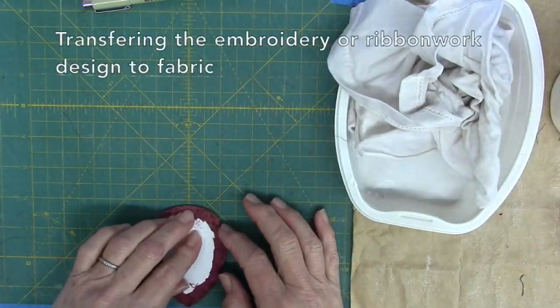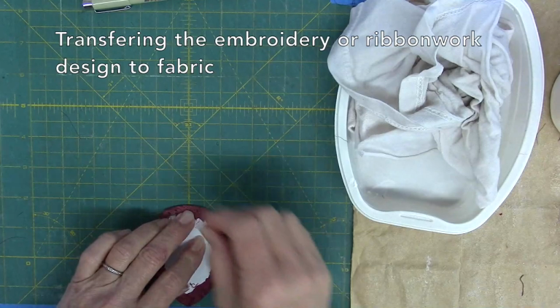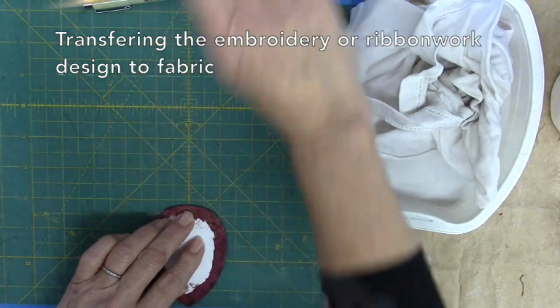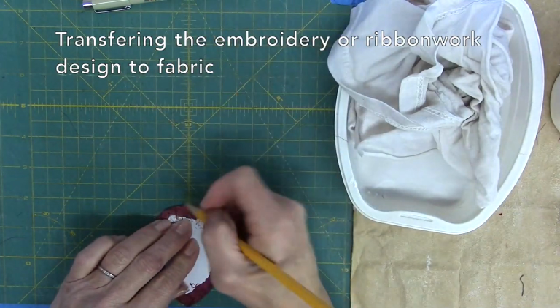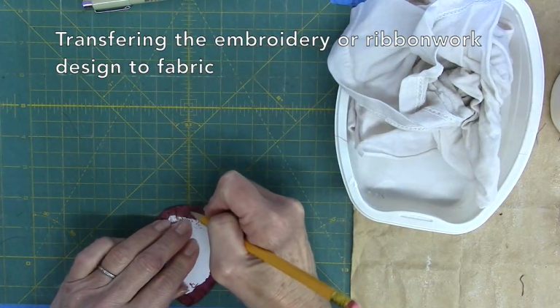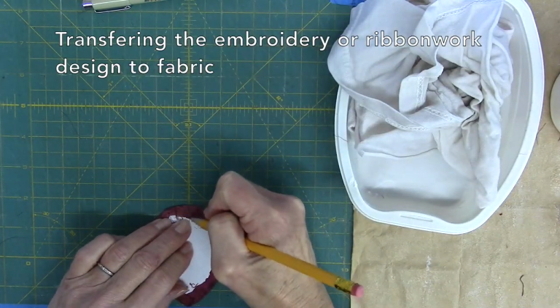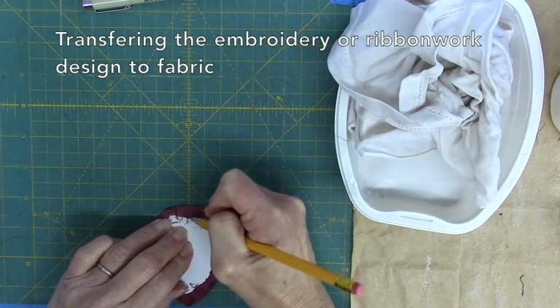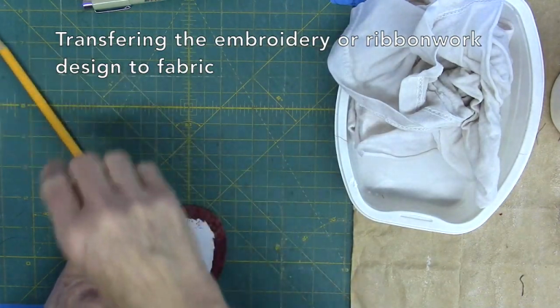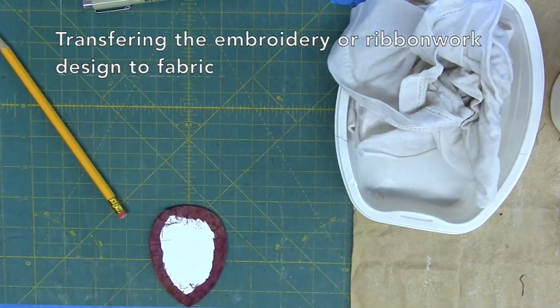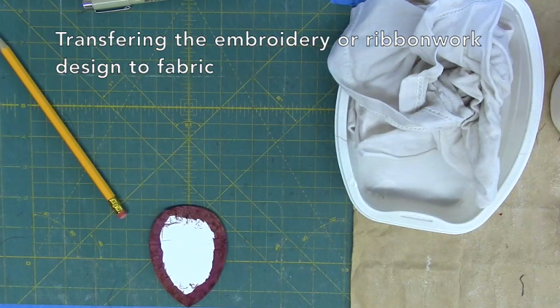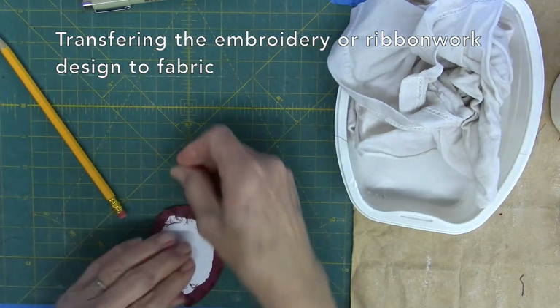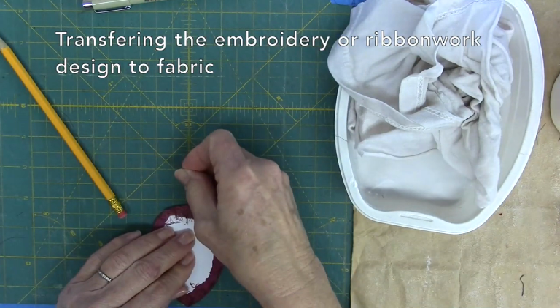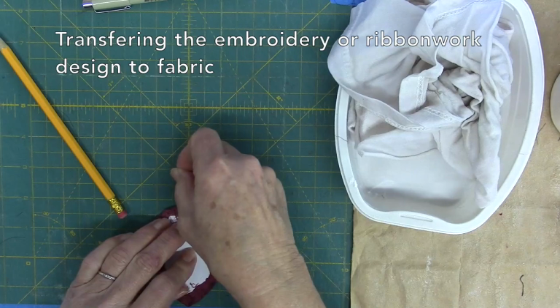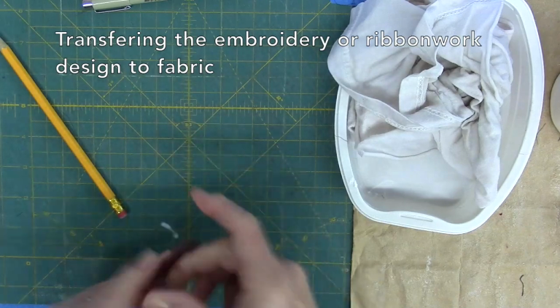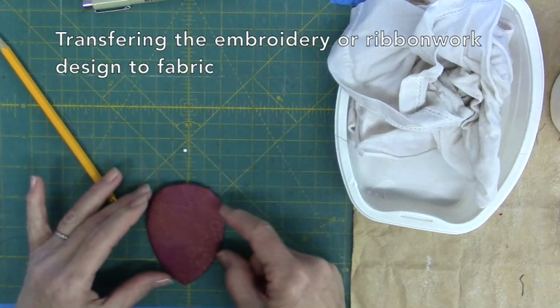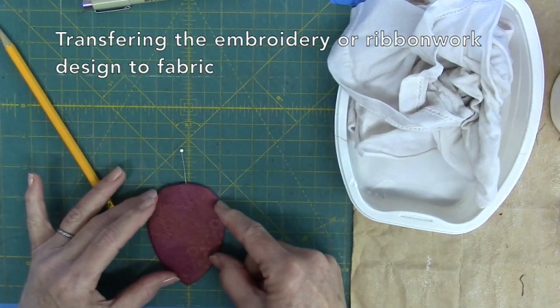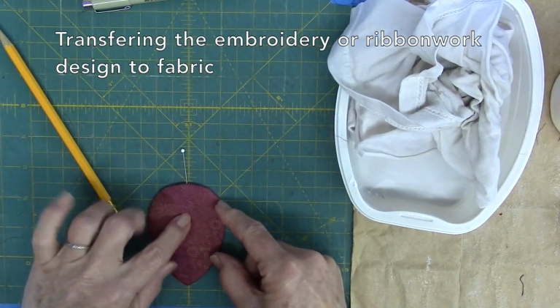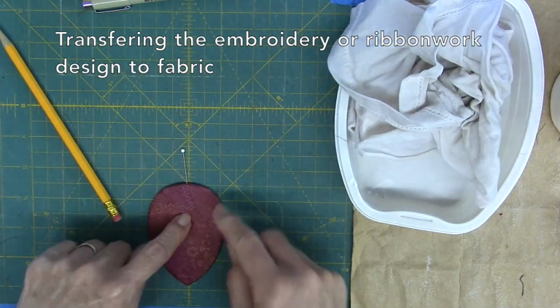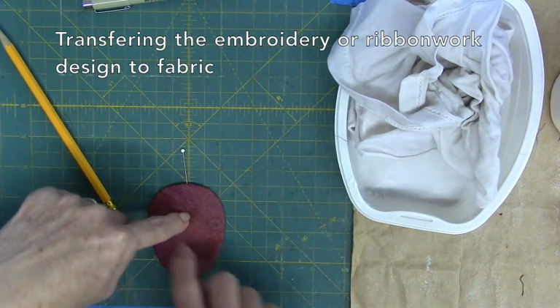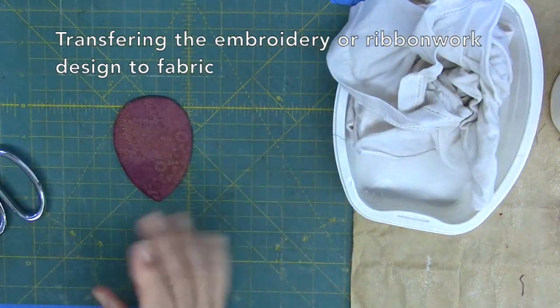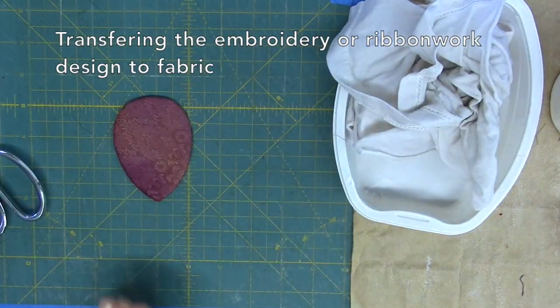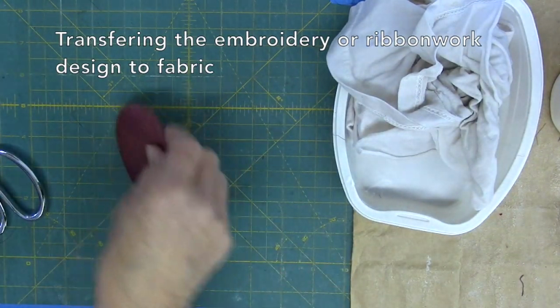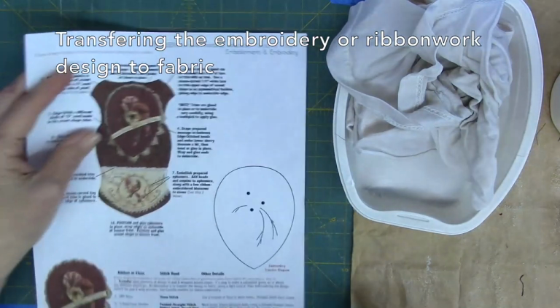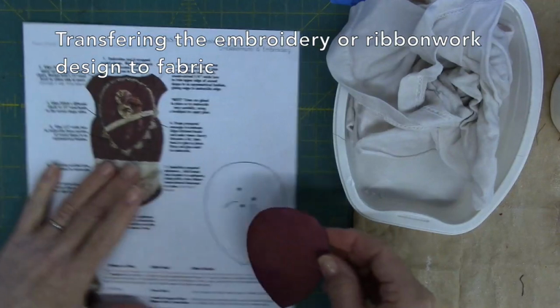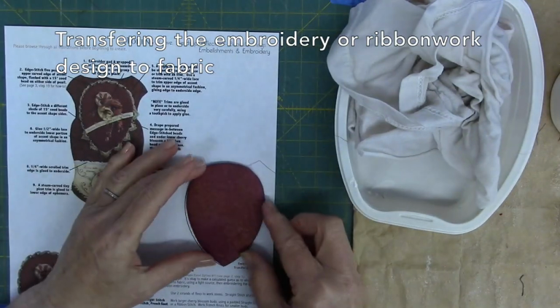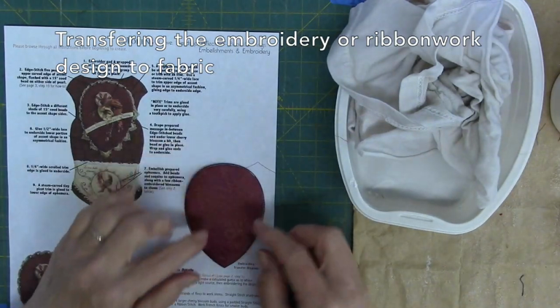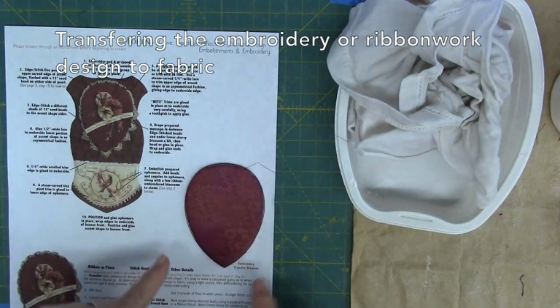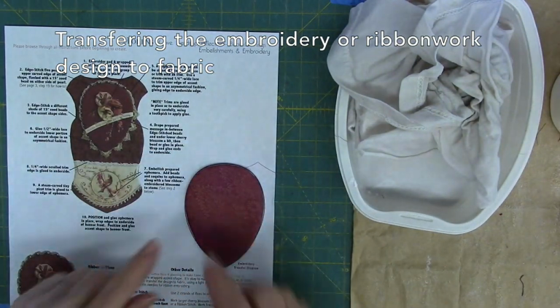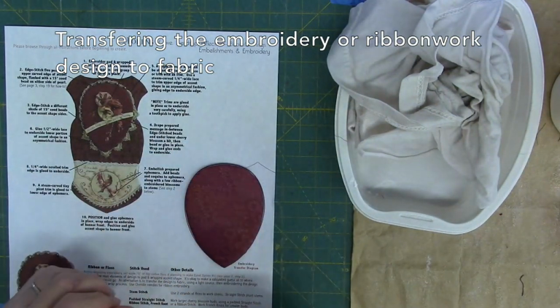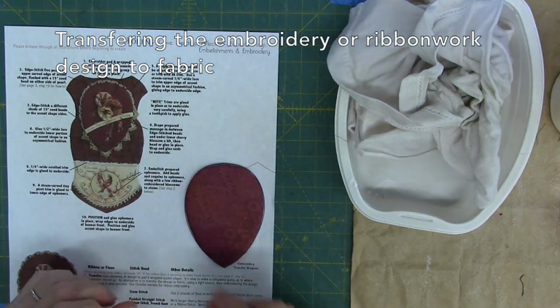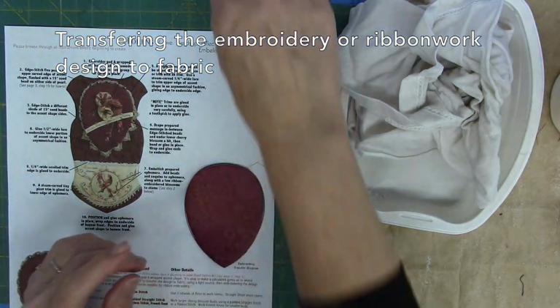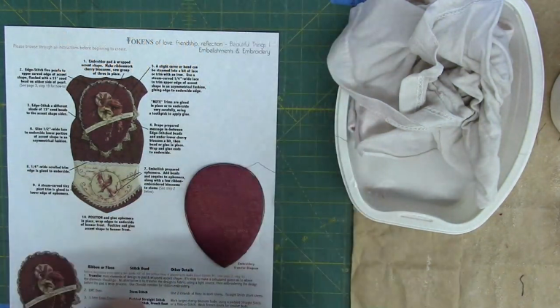One way to transfer the embroidery or ribbonwork design to the pattern-wrapped shape is to find the center, mark it with a pin along the top edge, and then just eyeball the design lines on the right side using a pencil.